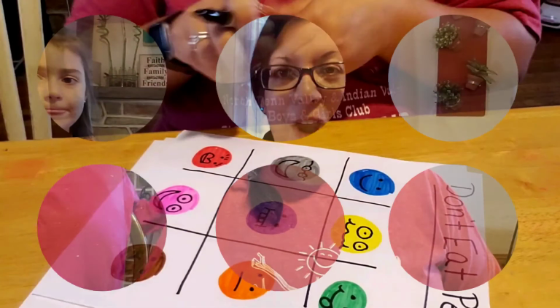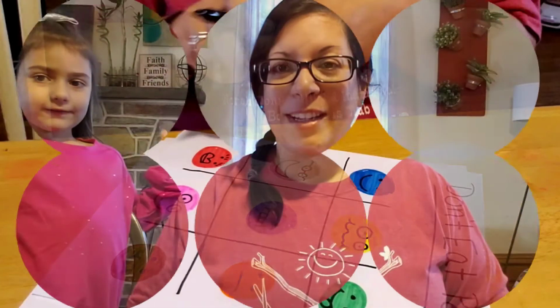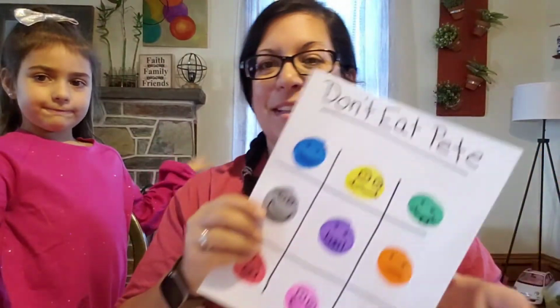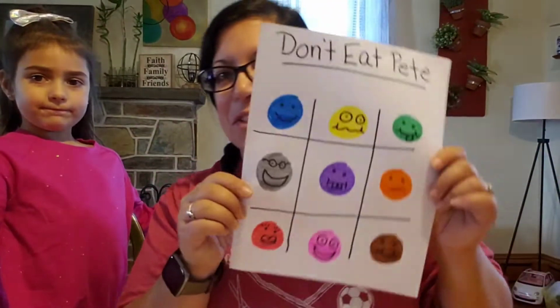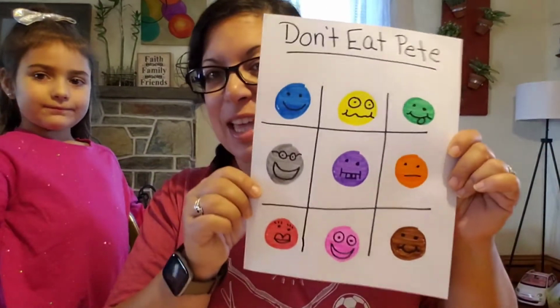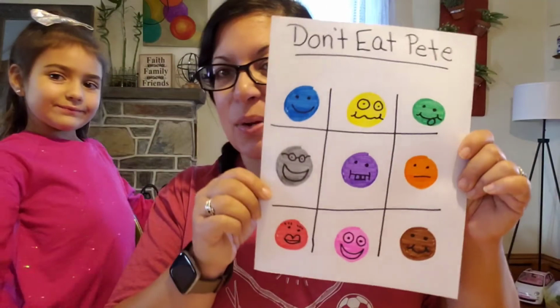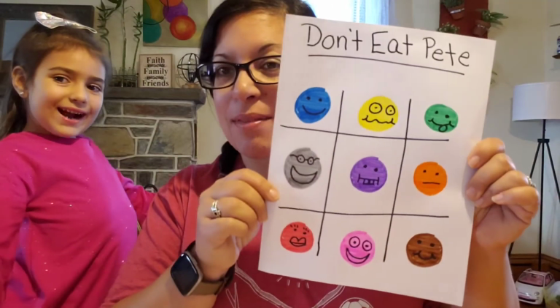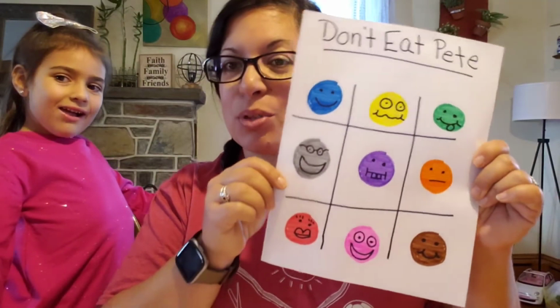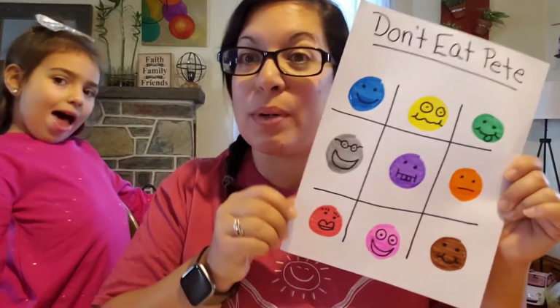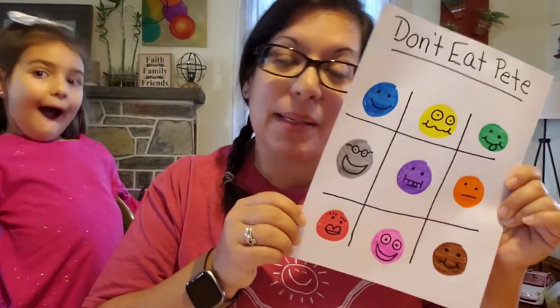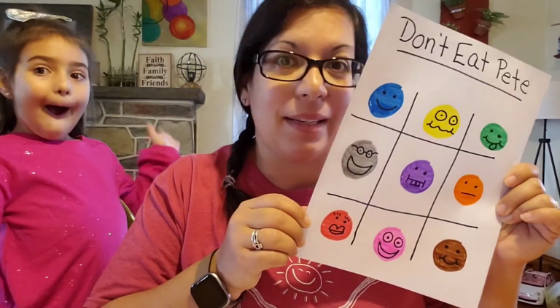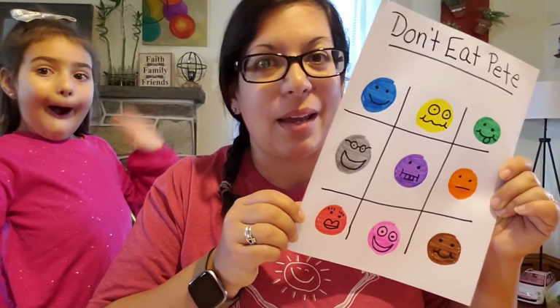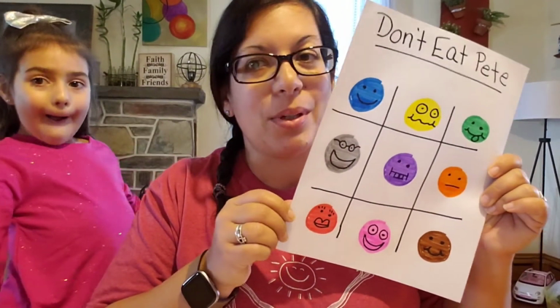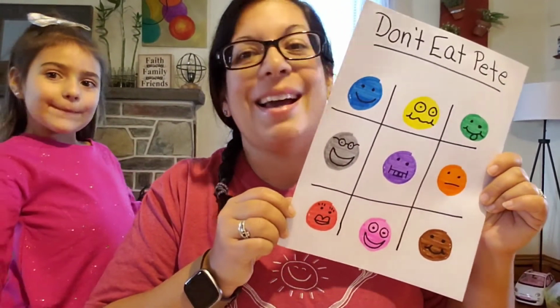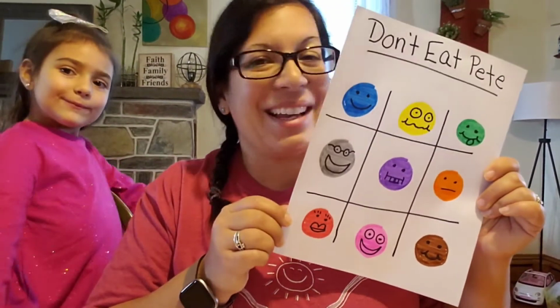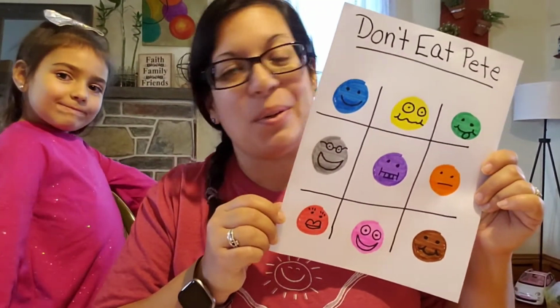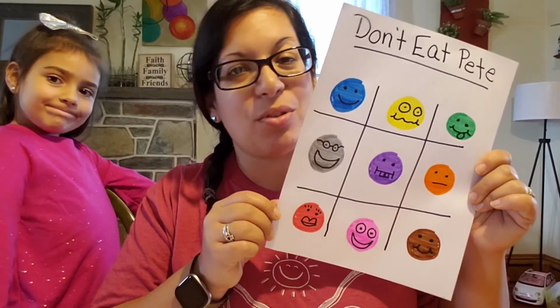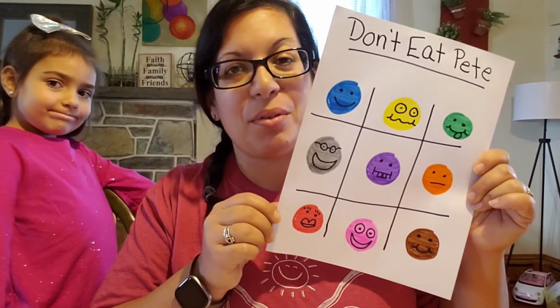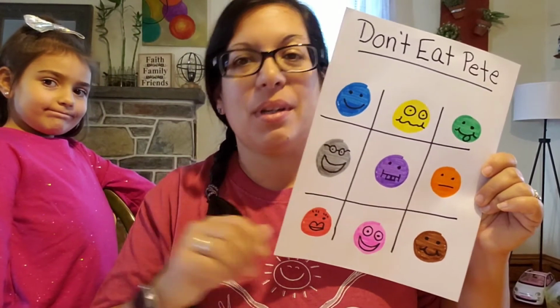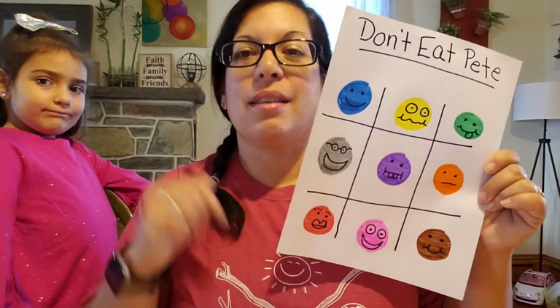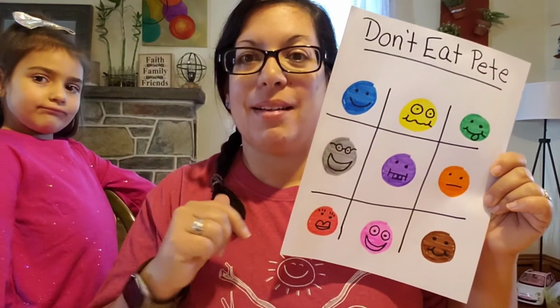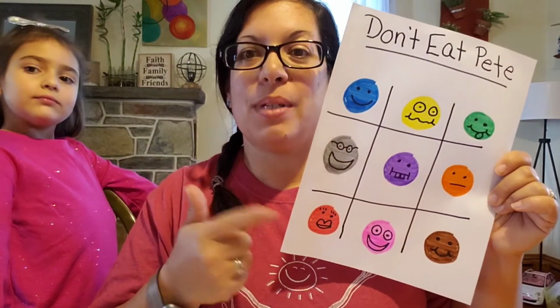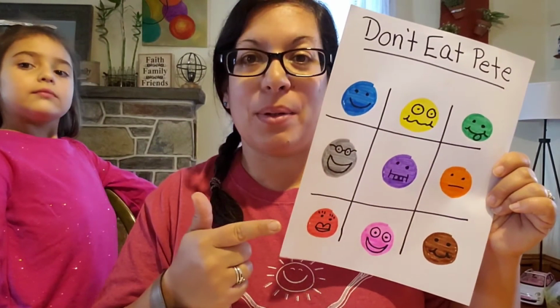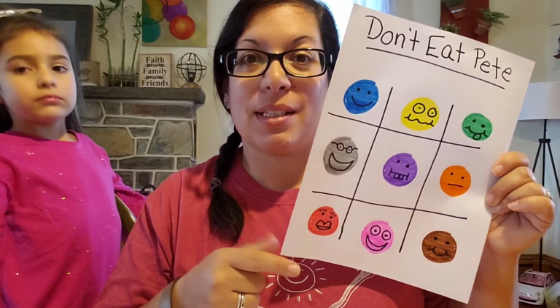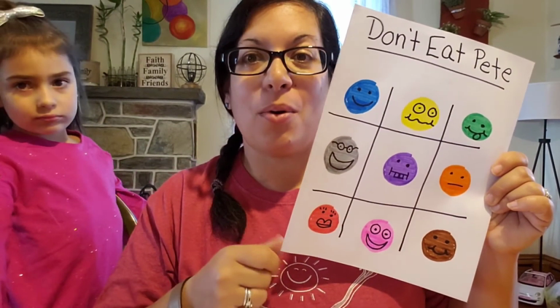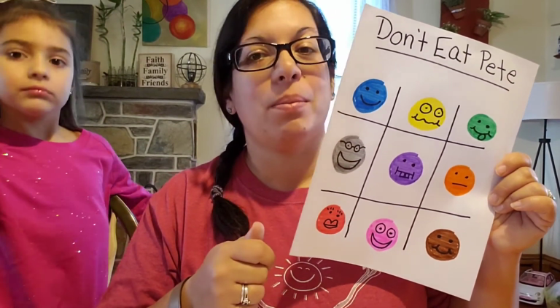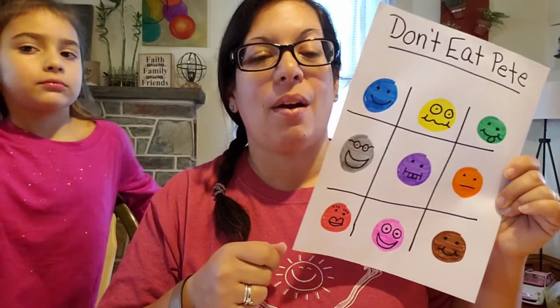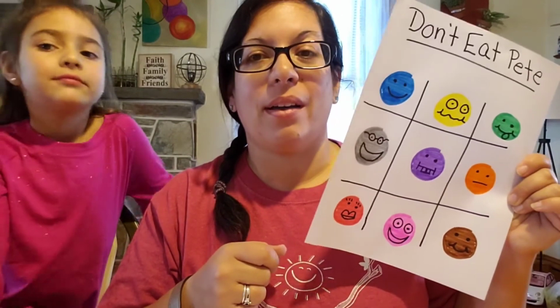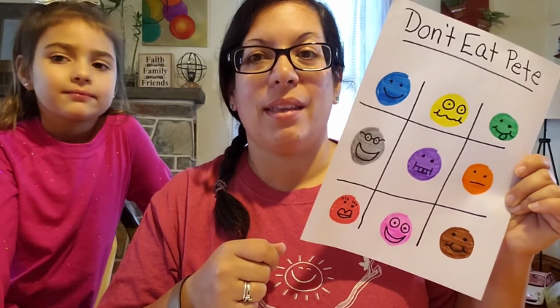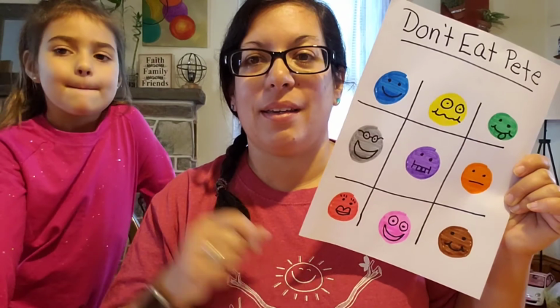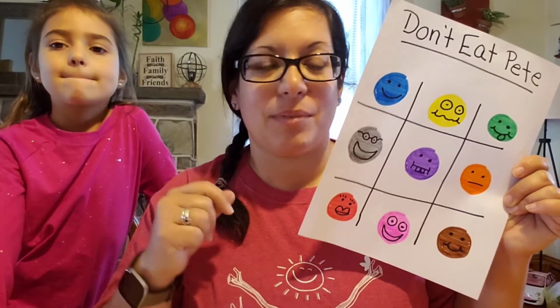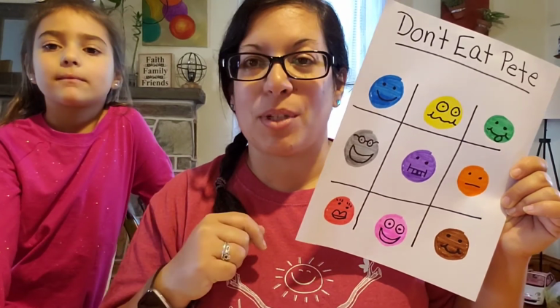All right and just like that we have our Don't Eat Pea game board. Again if you don't want to draw your own, the link to download and print this at home will be in the description.